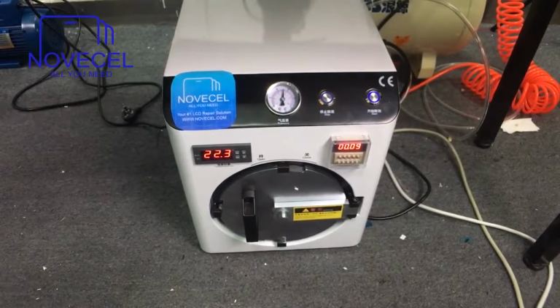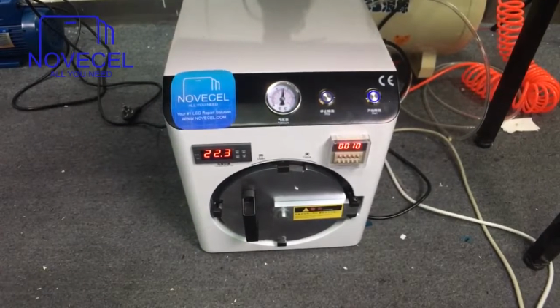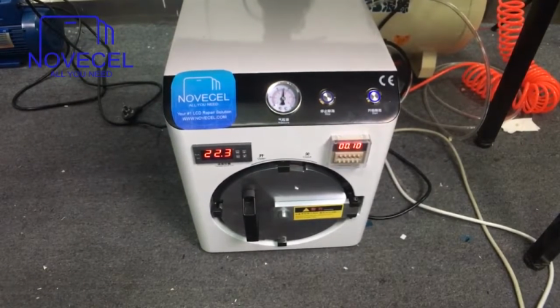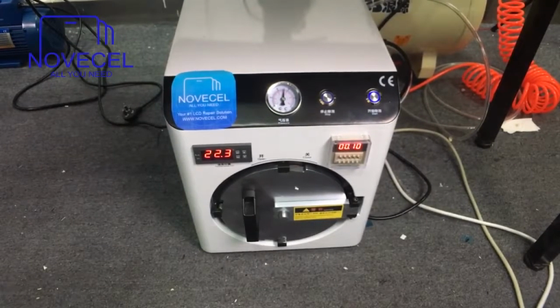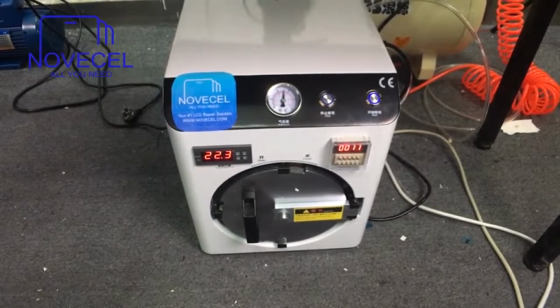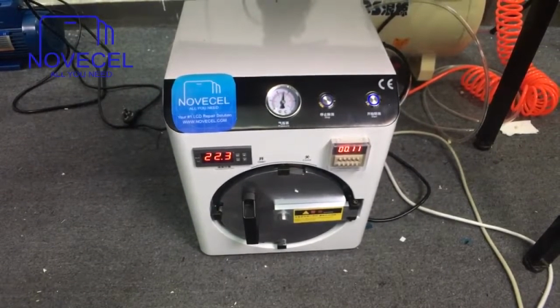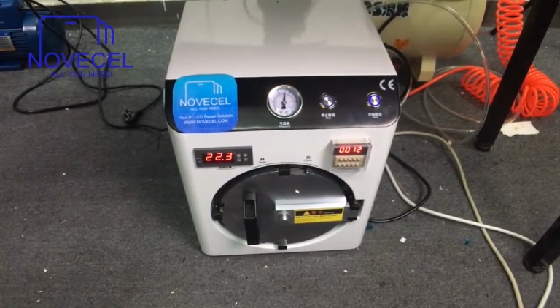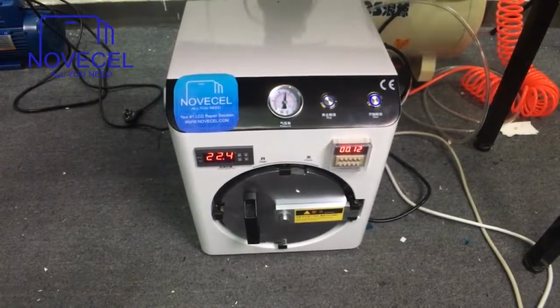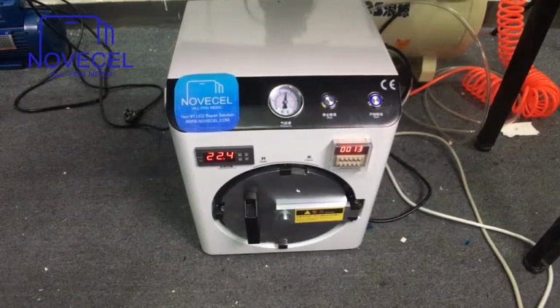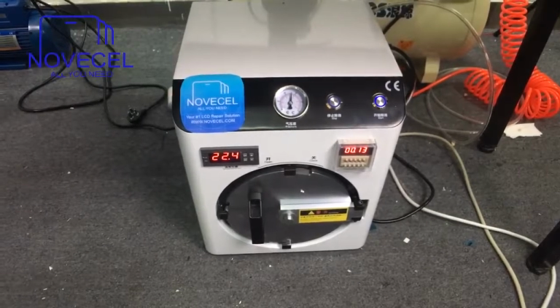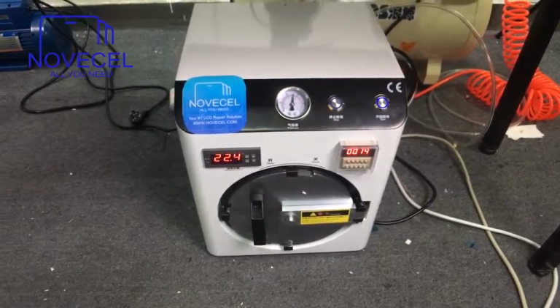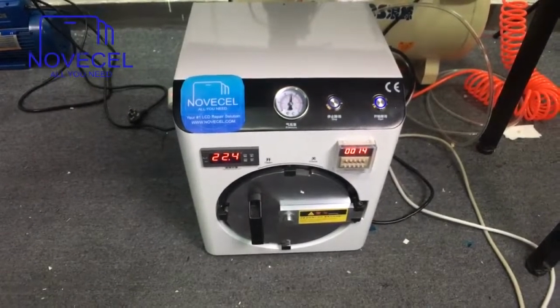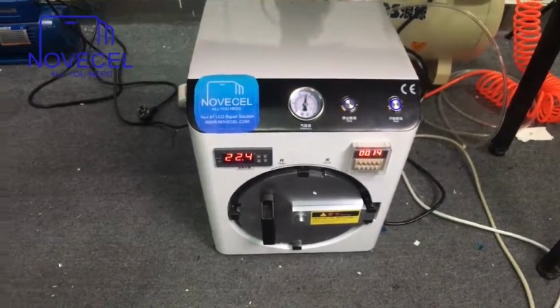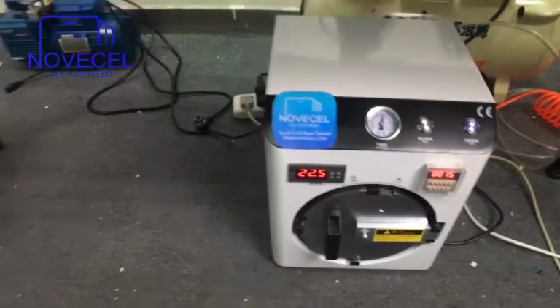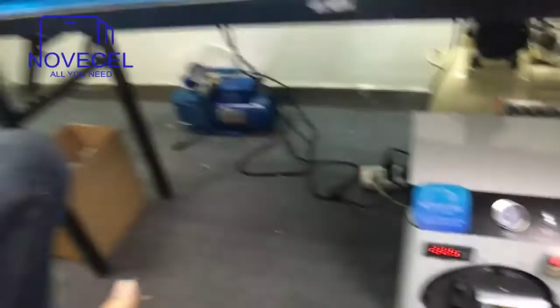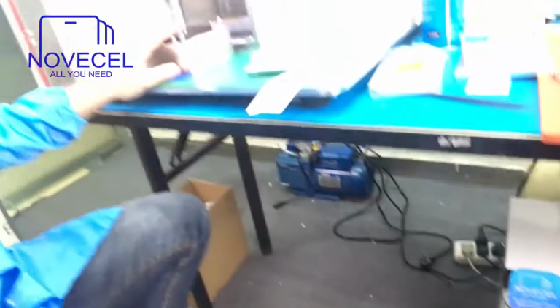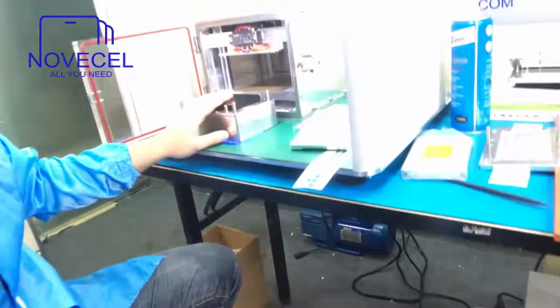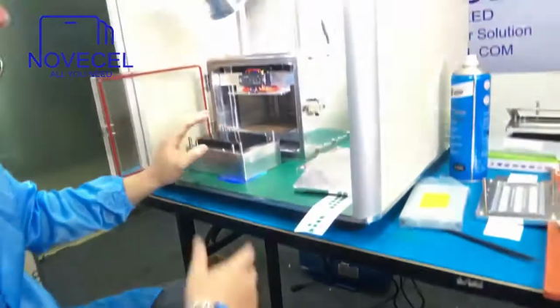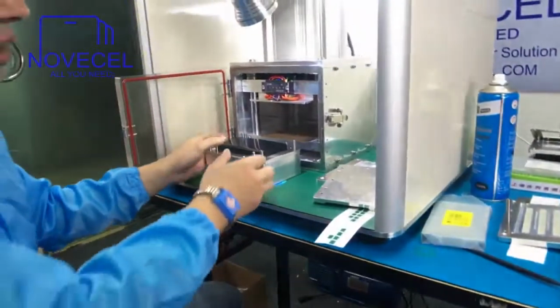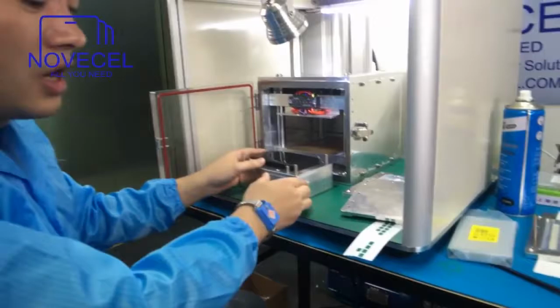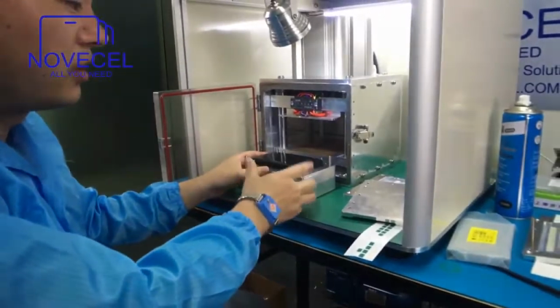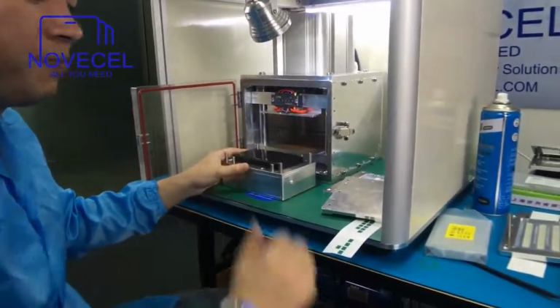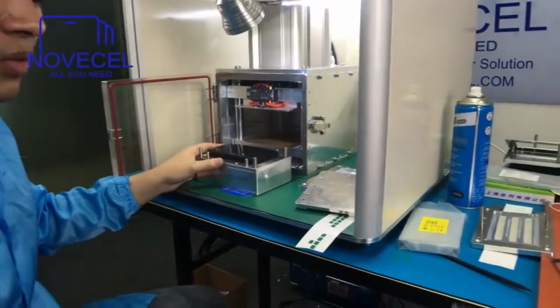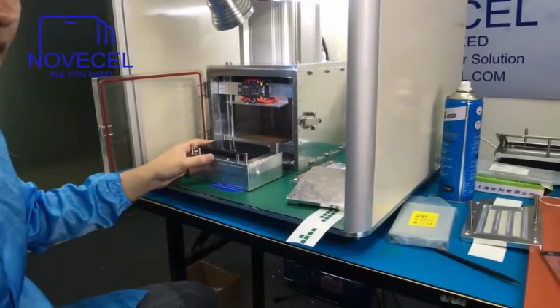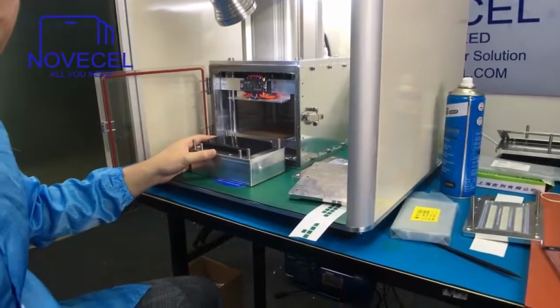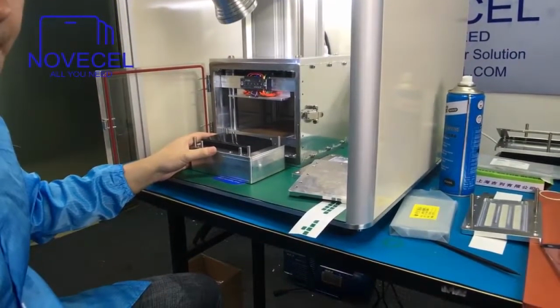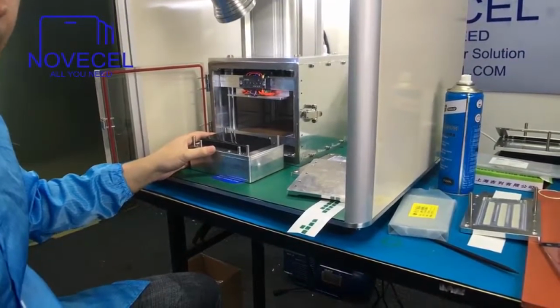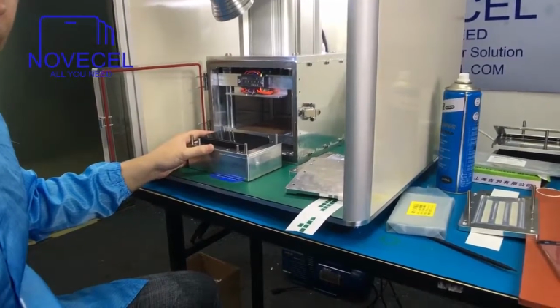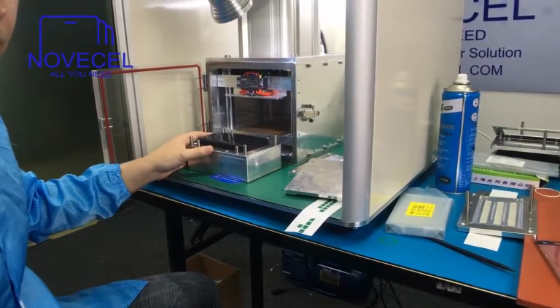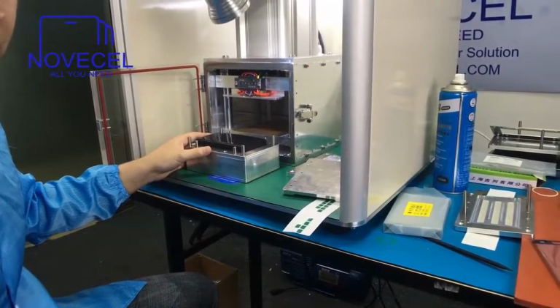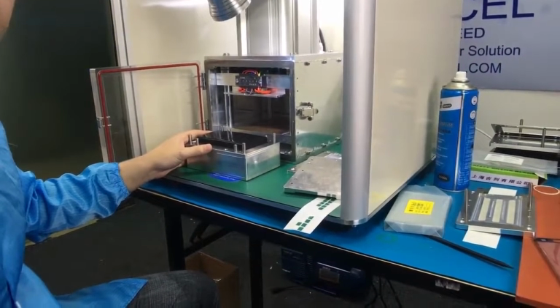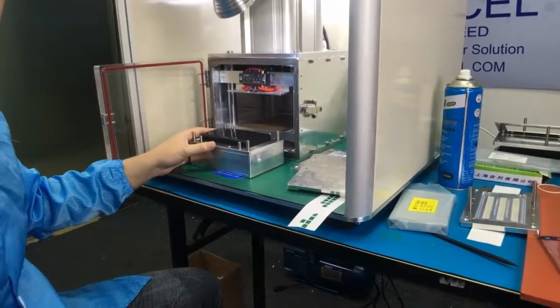Now we can stop for a while and have a break. Later we're going to explain how to laminate the OCA — the glass — with the LCD. Okay, that's it.